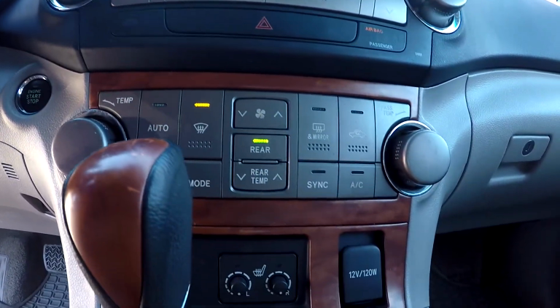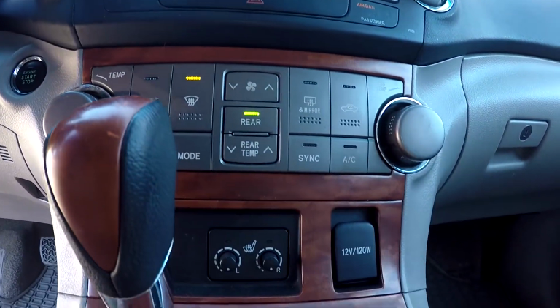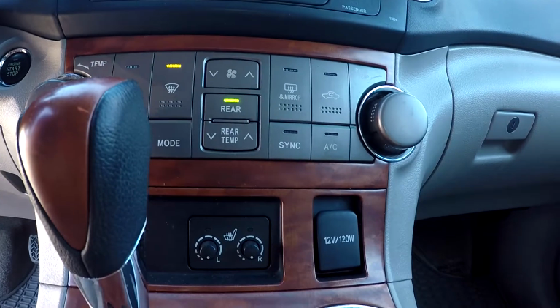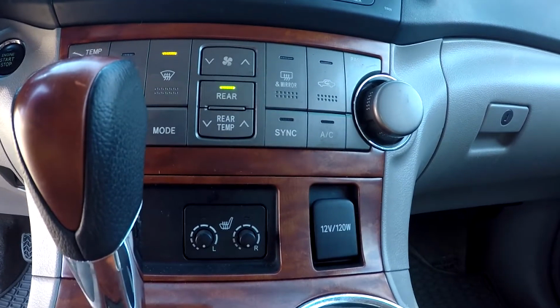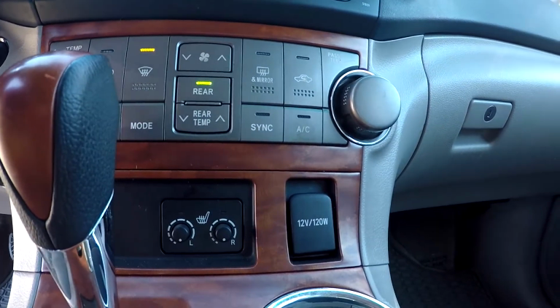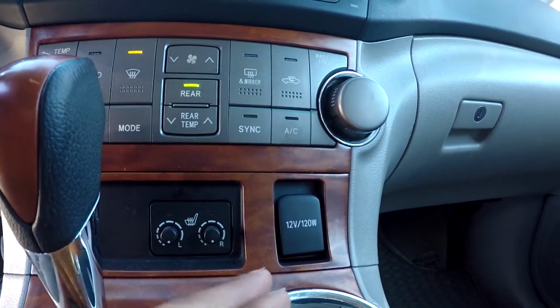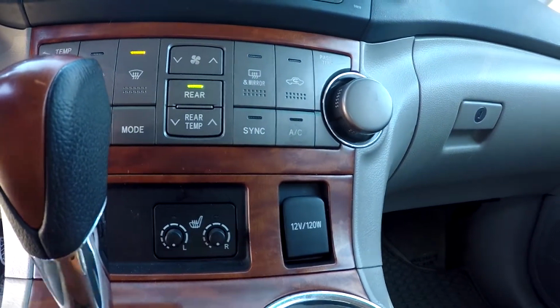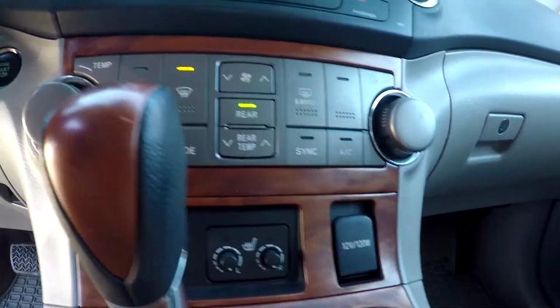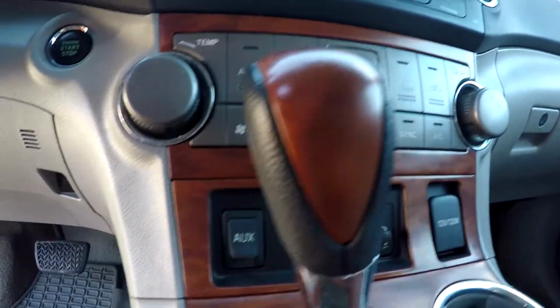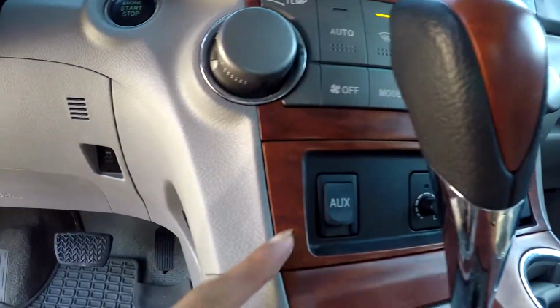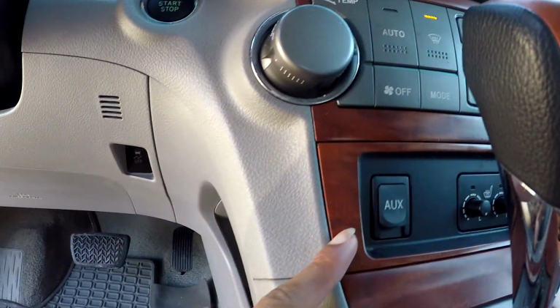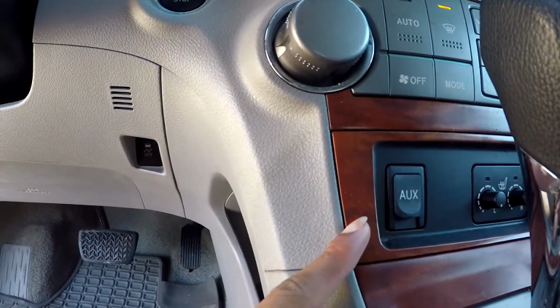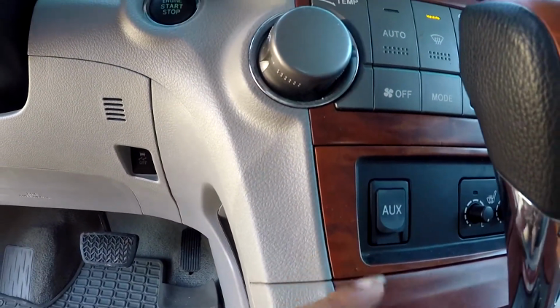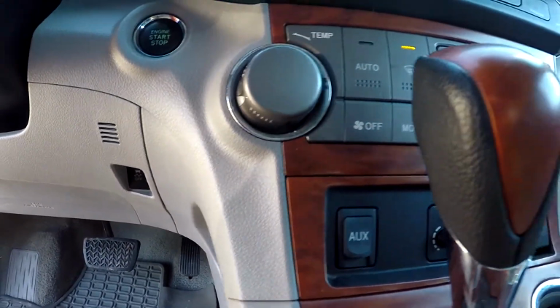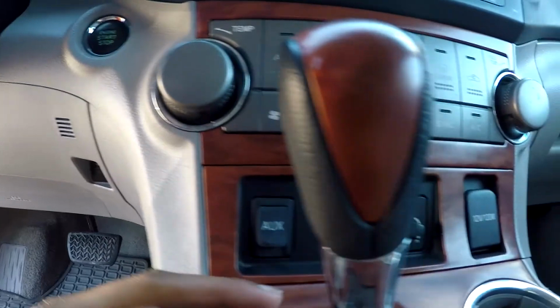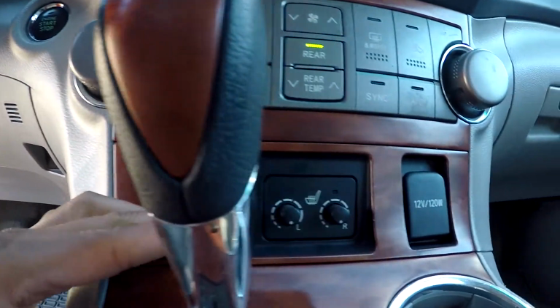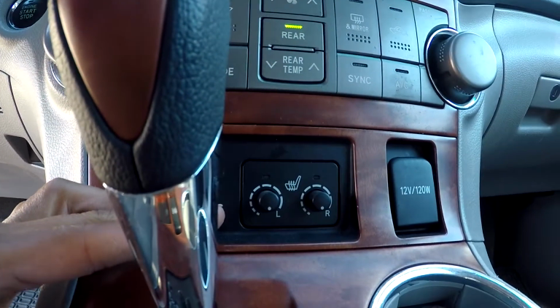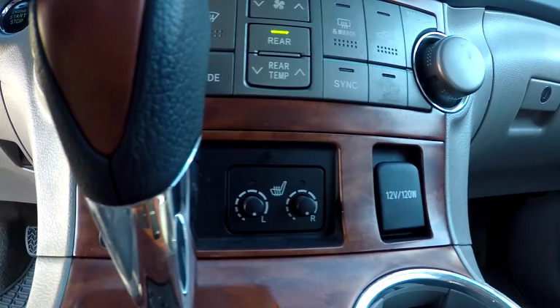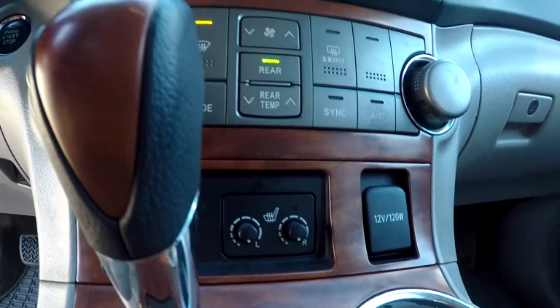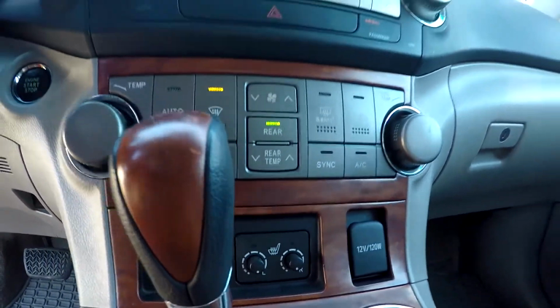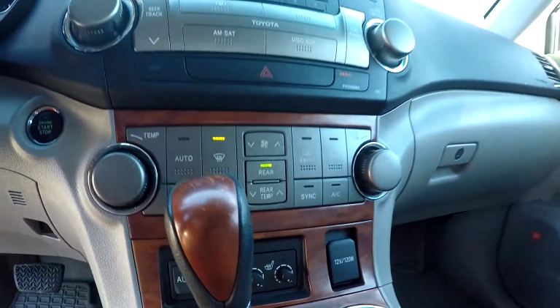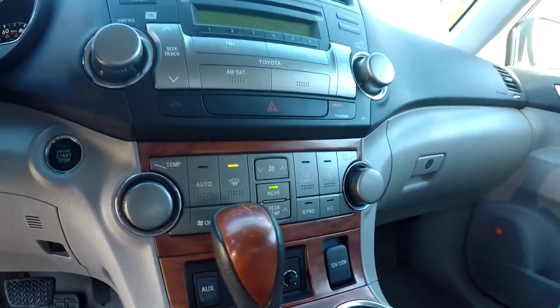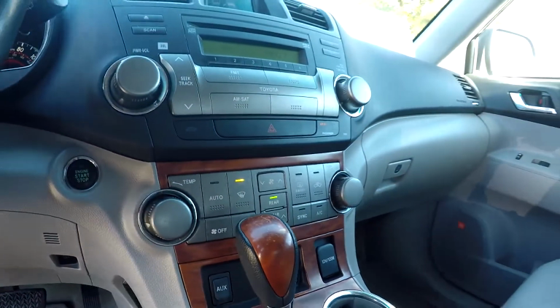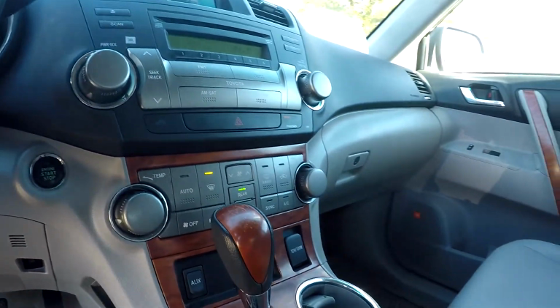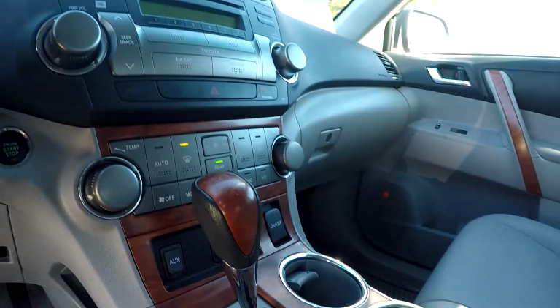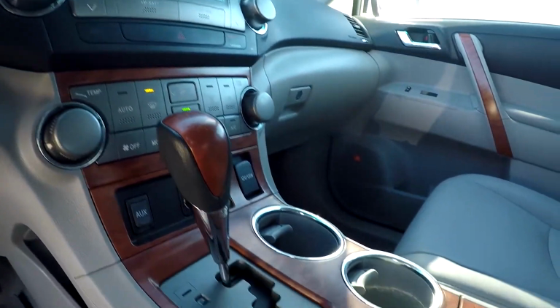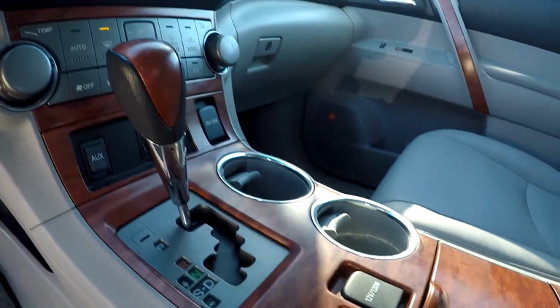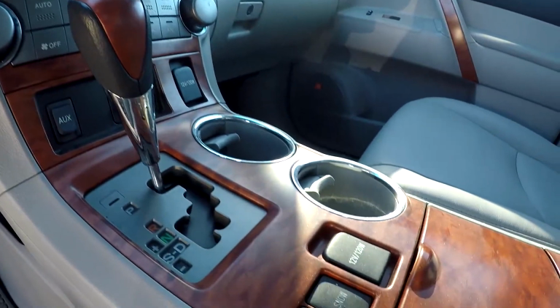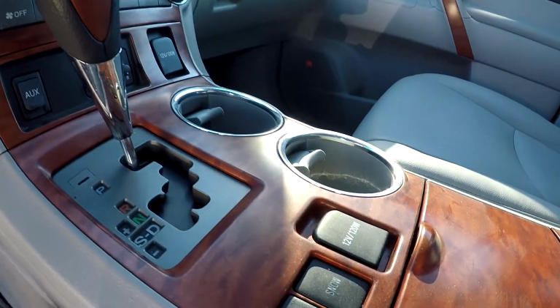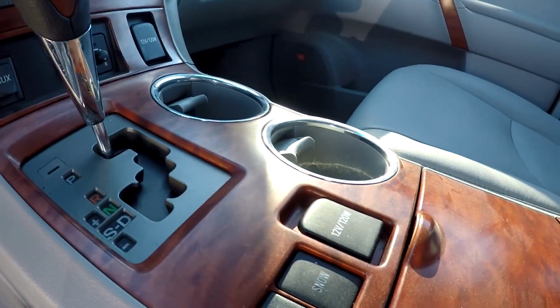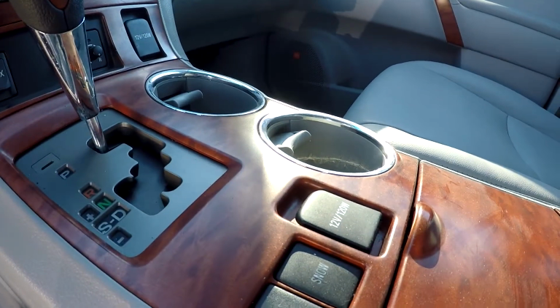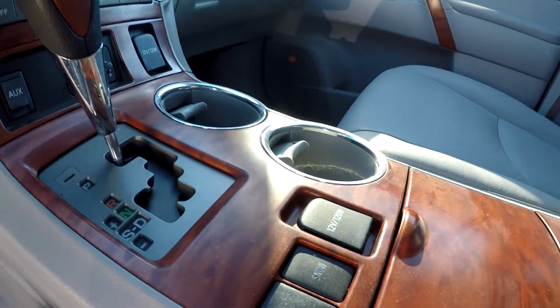Looking down here, you will see that you are going to have an additional power port here. Your auxiliary will be over here. You will have heated seats here in the middle. Looking down here, you will also have an additional power port there as well.